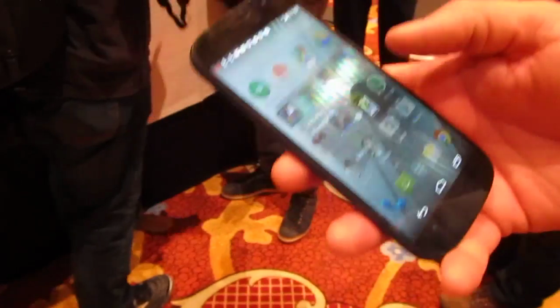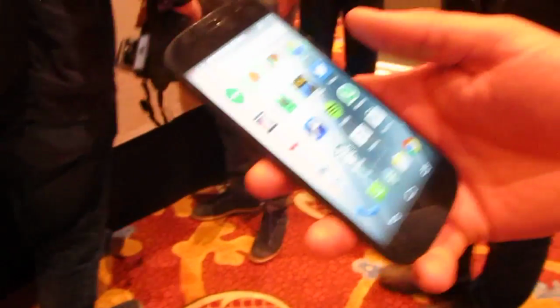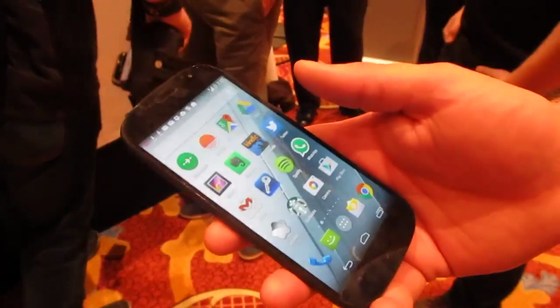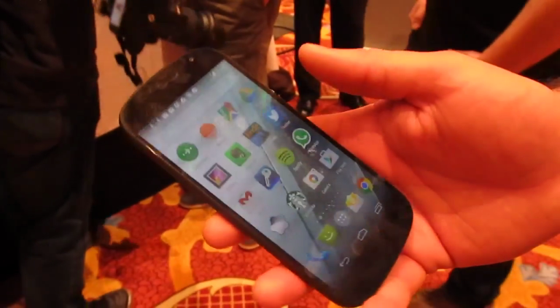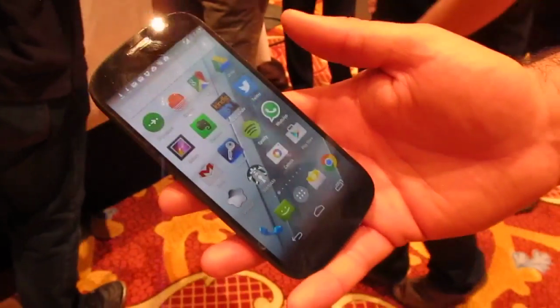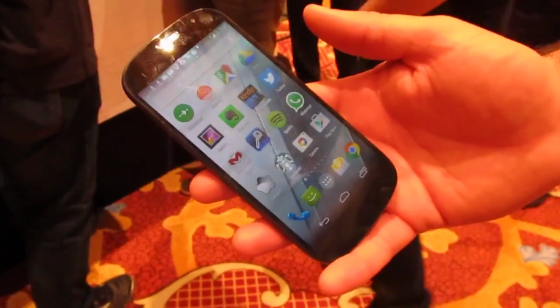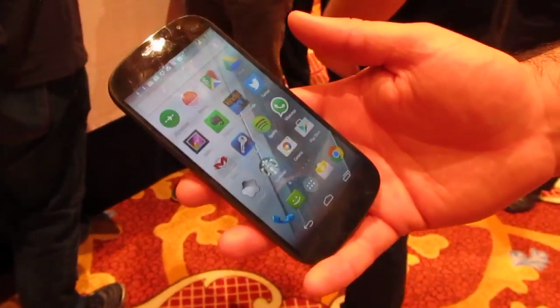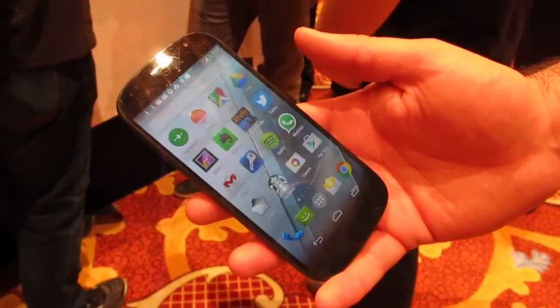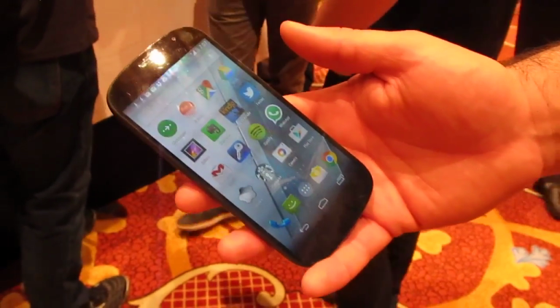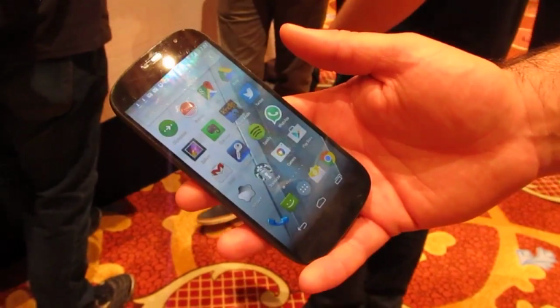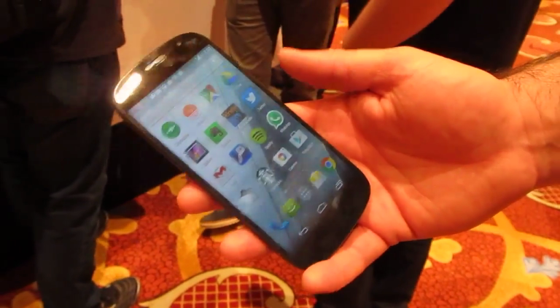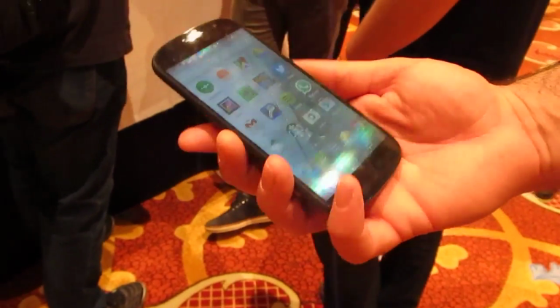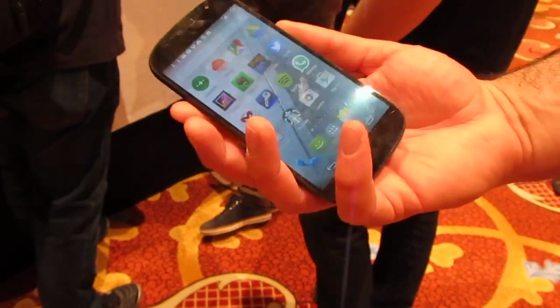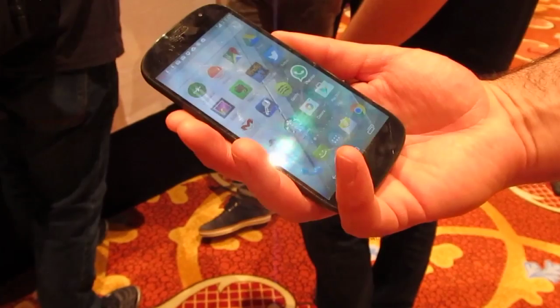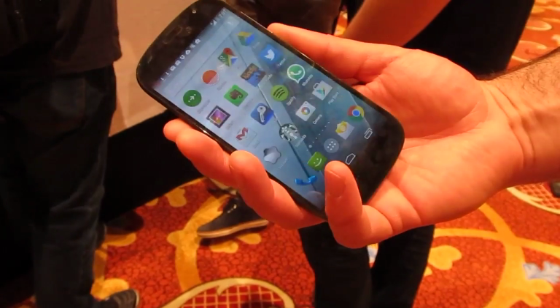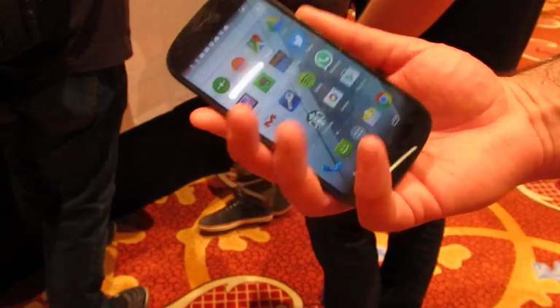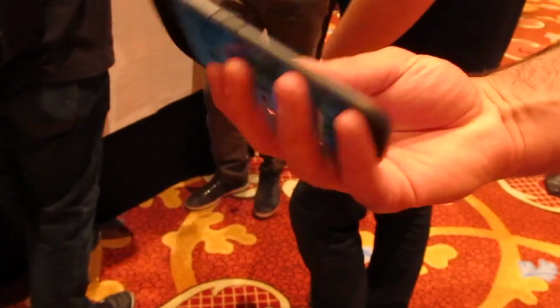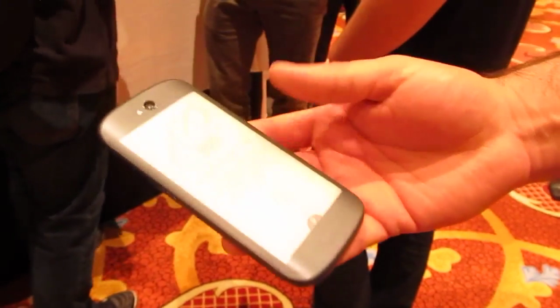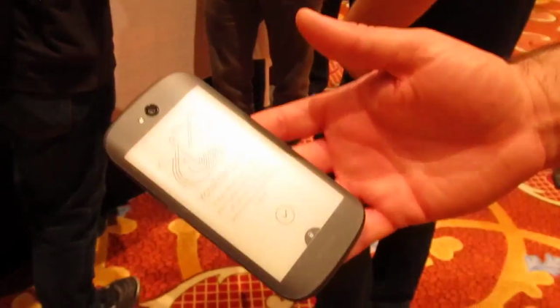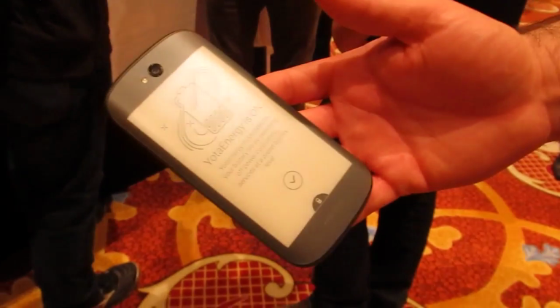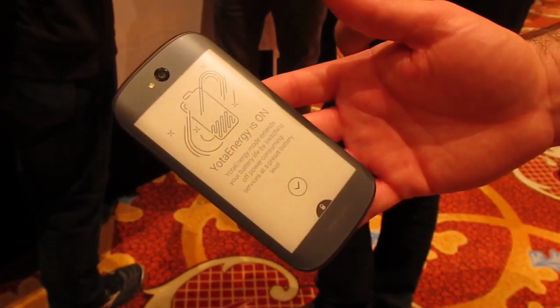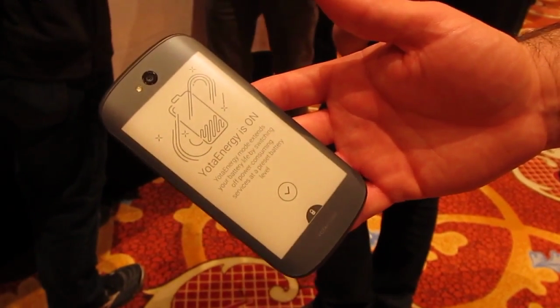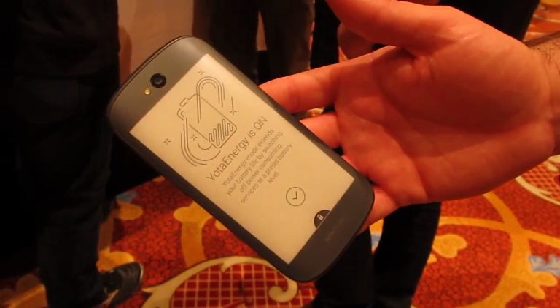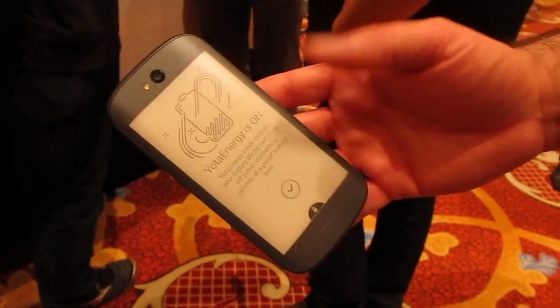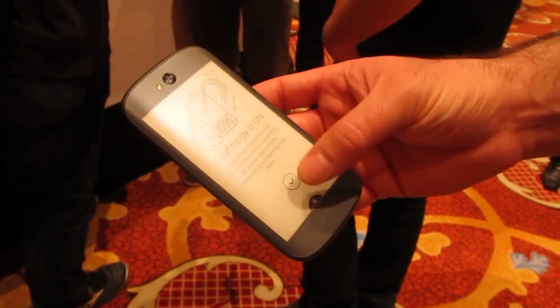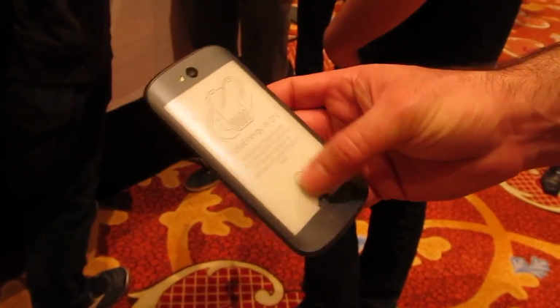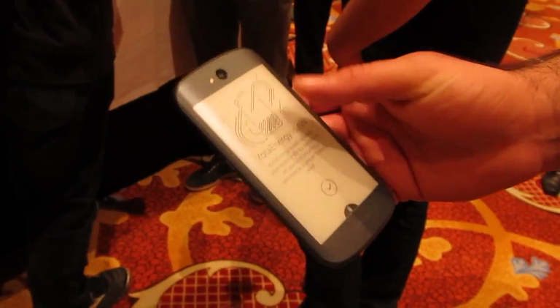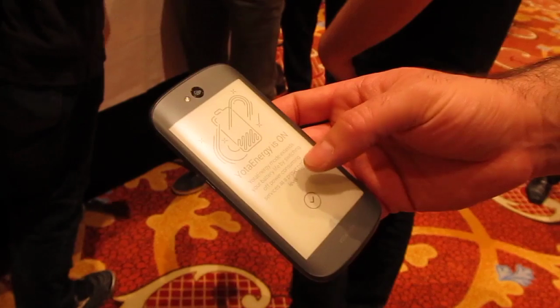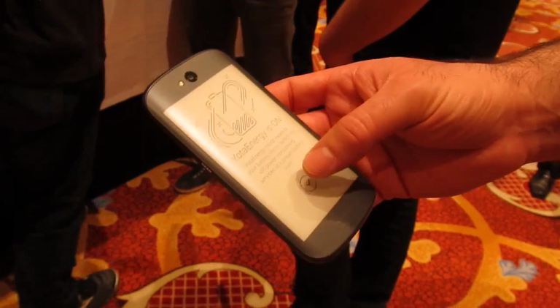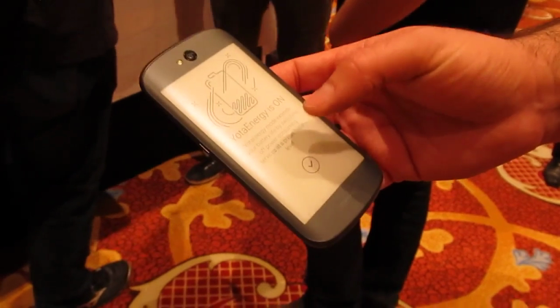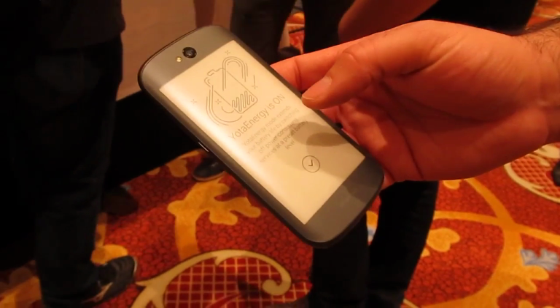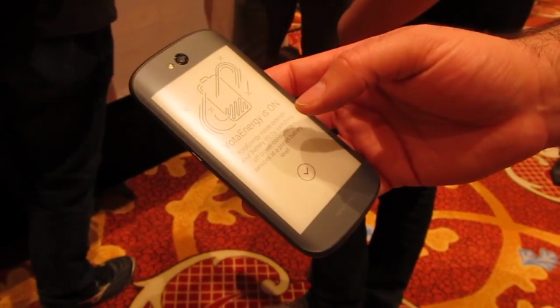Hi, this is Brad Linder with Liliputing, and we're taking a look at the Yotaphone 2, which is an Android phone that has two screens — a color screen on the front and an e-ink display on the back.